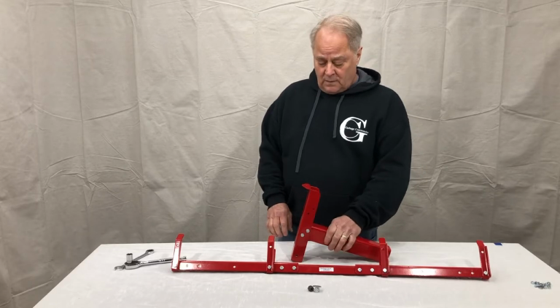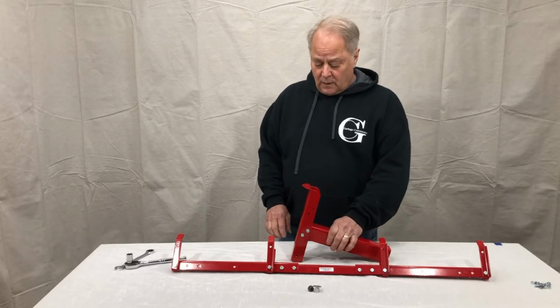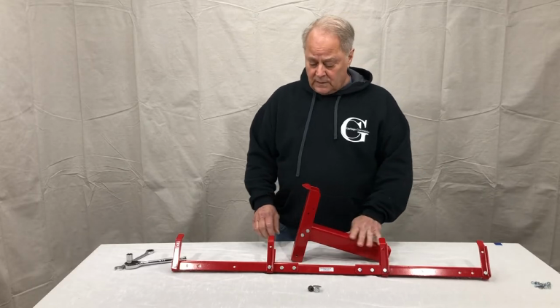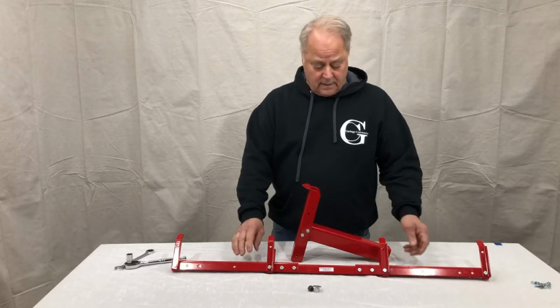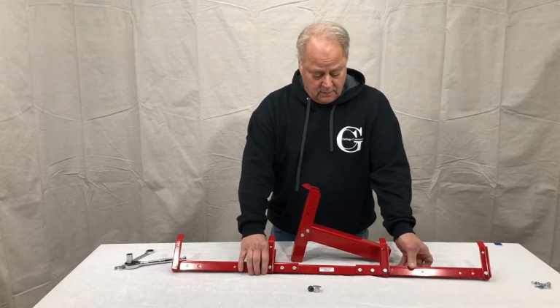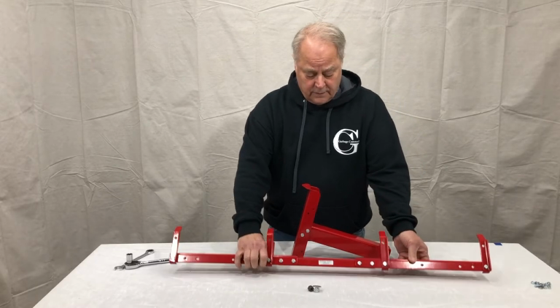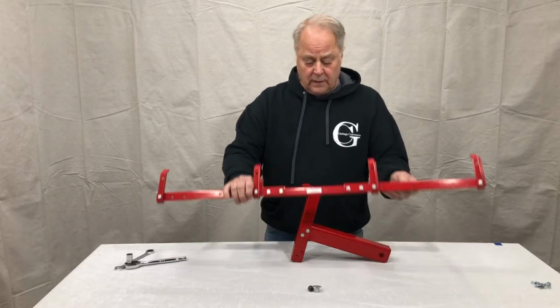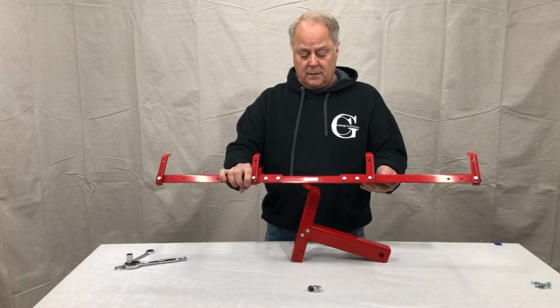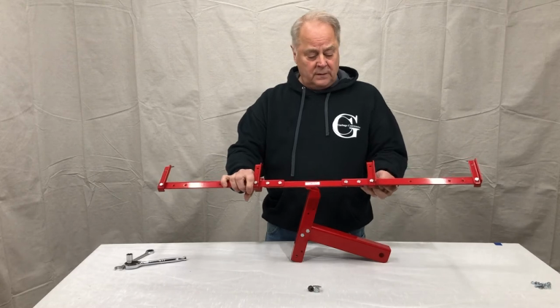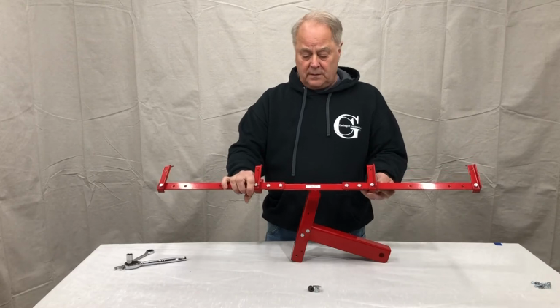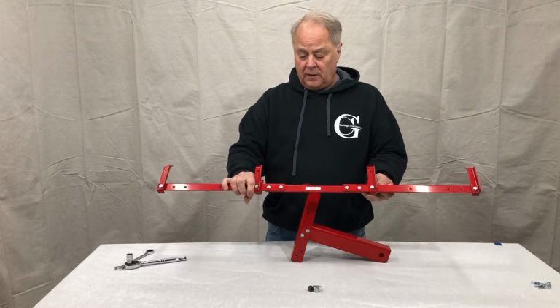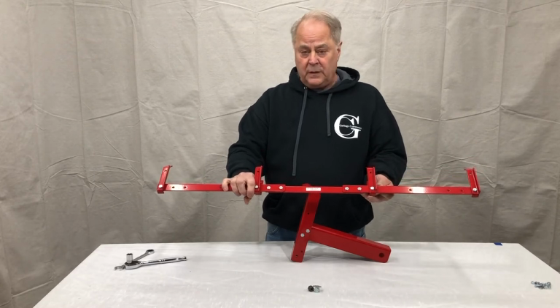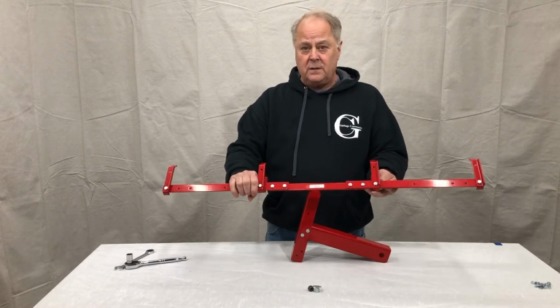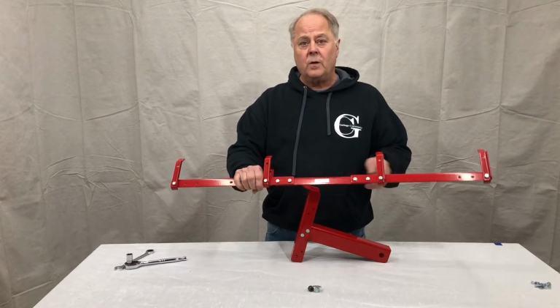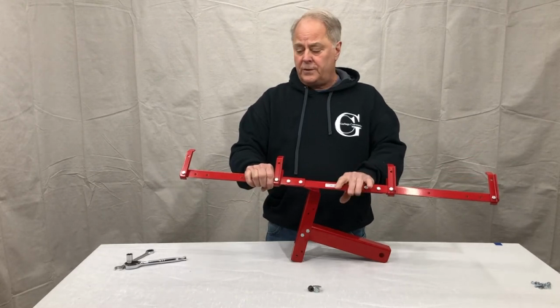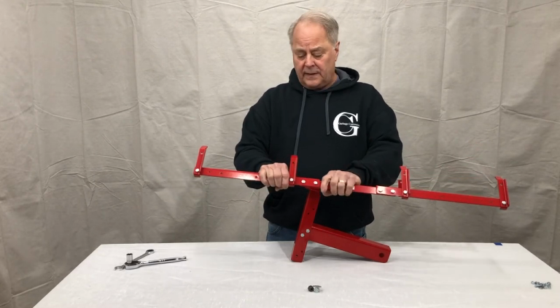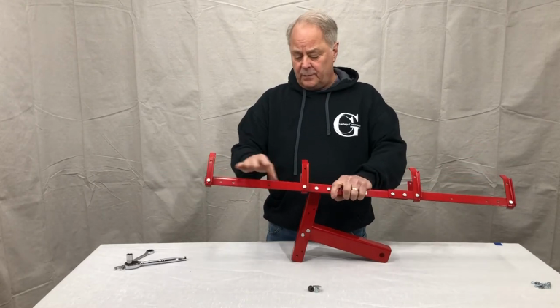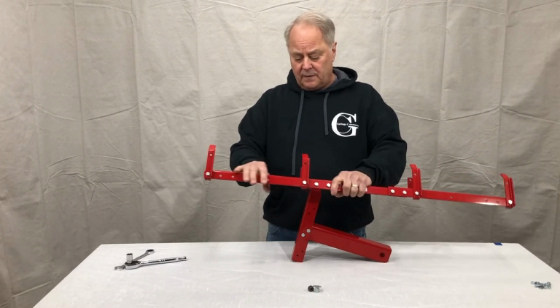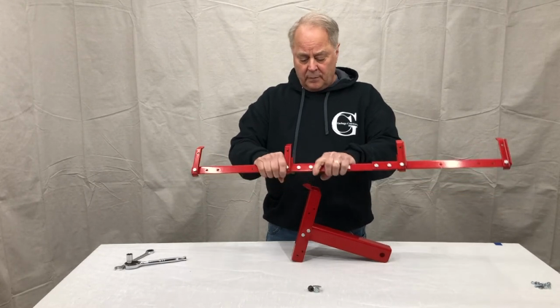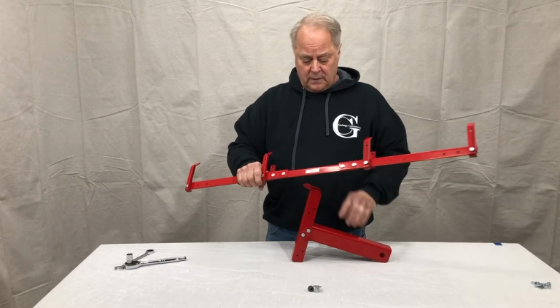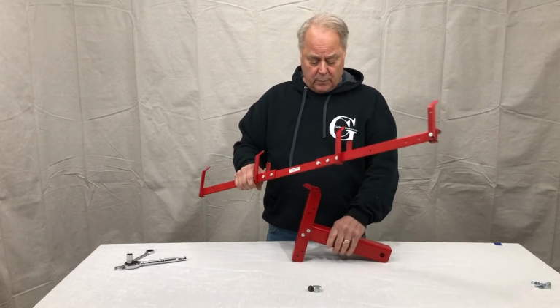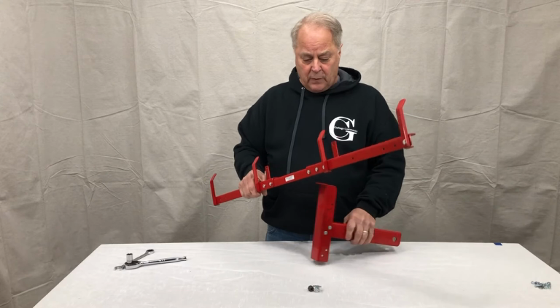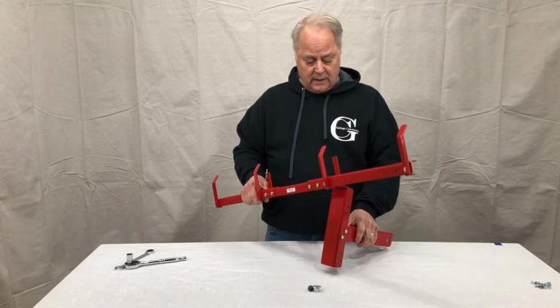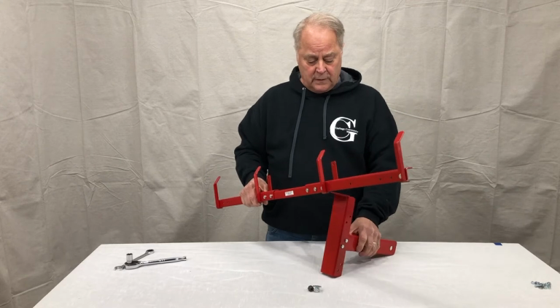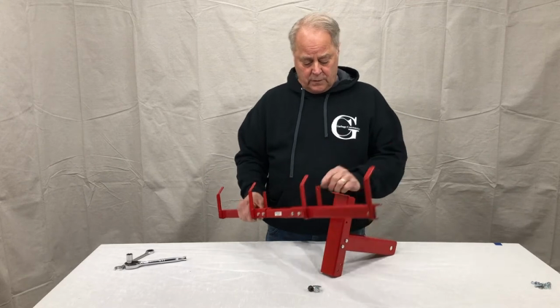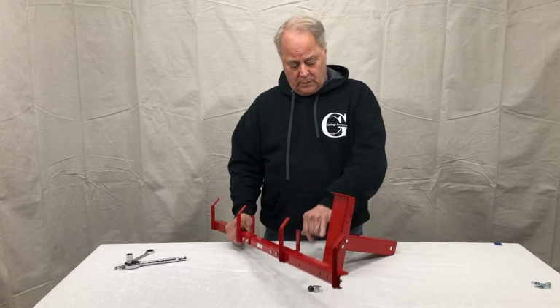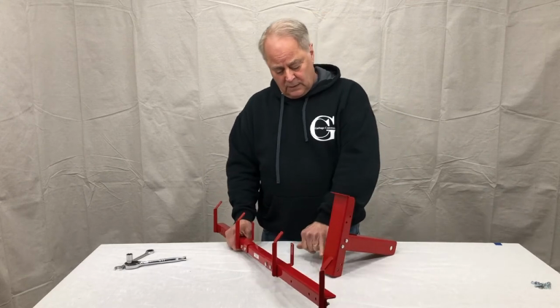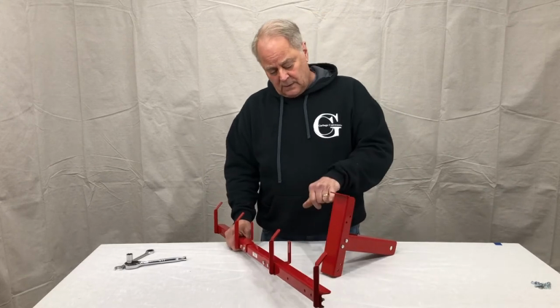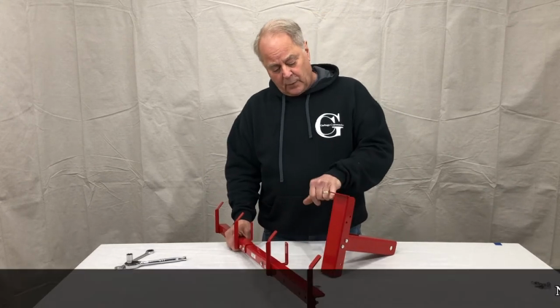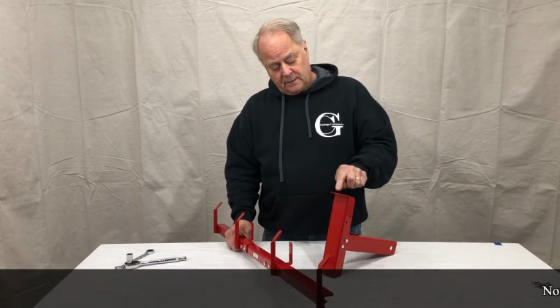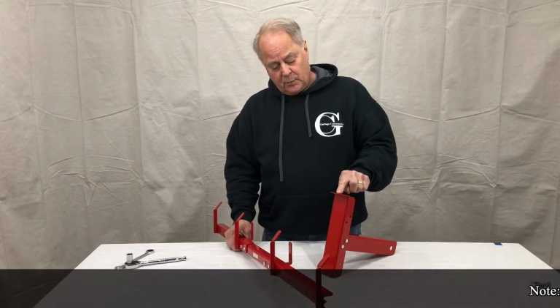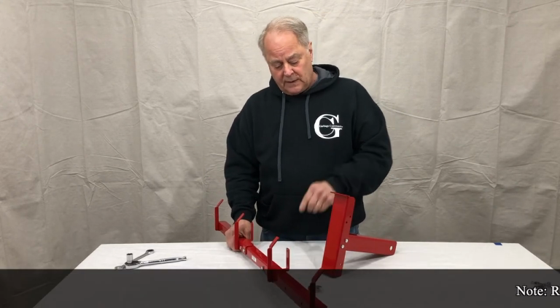Now we're going to take our either assembled double arm, or we're going to show you how to do a single arm. We're going to mount the arm to the upright support tab.